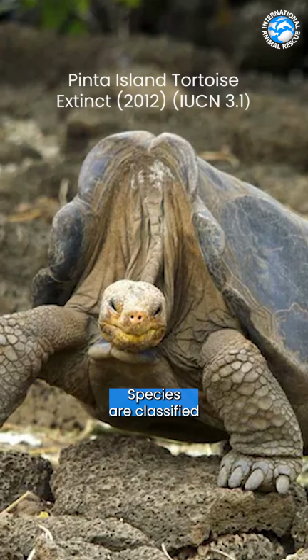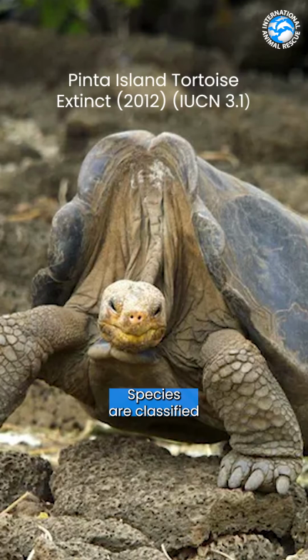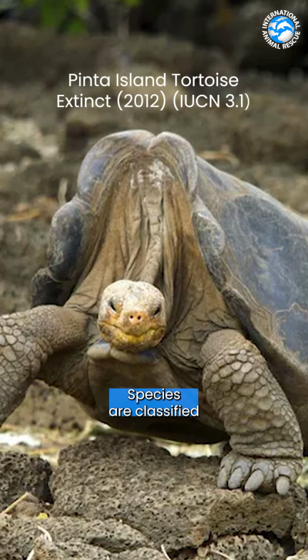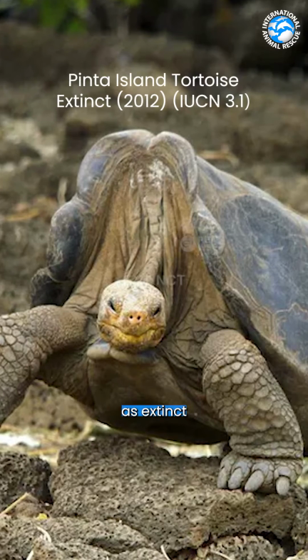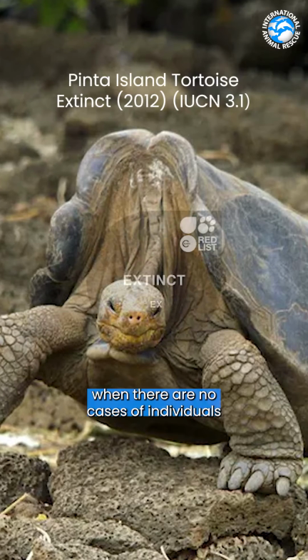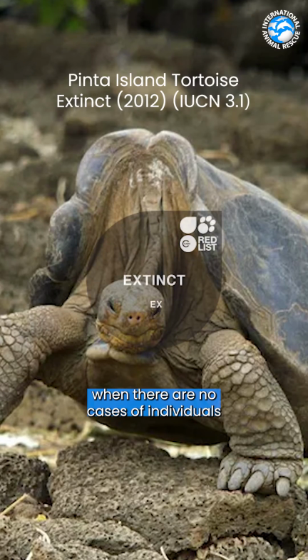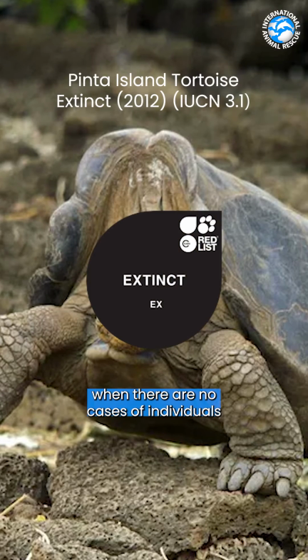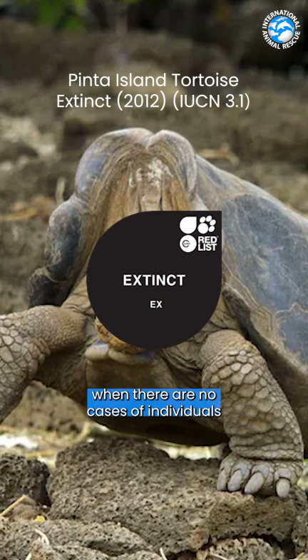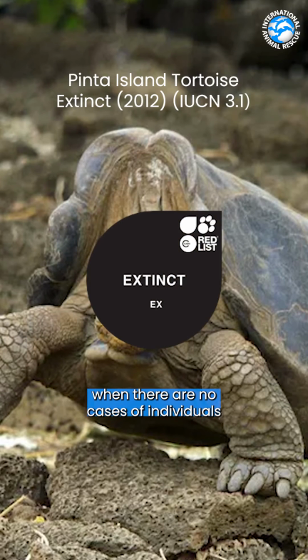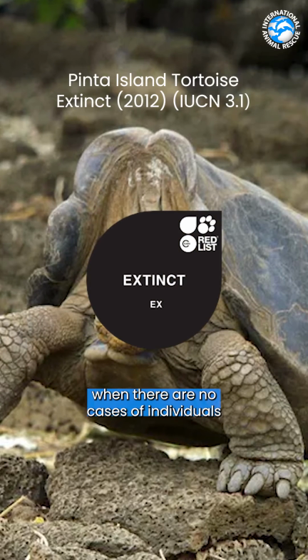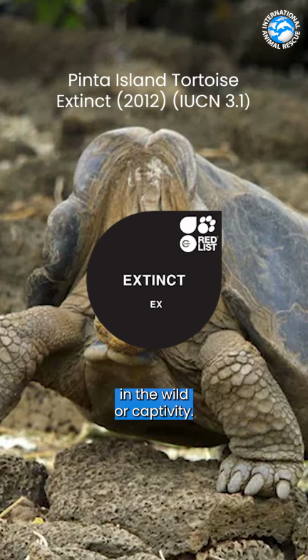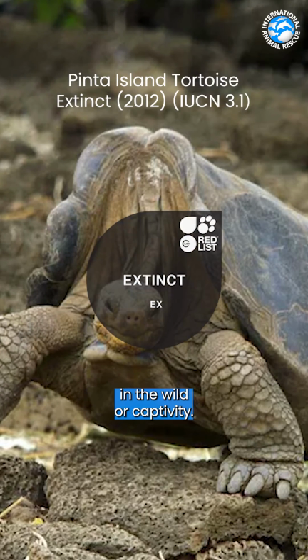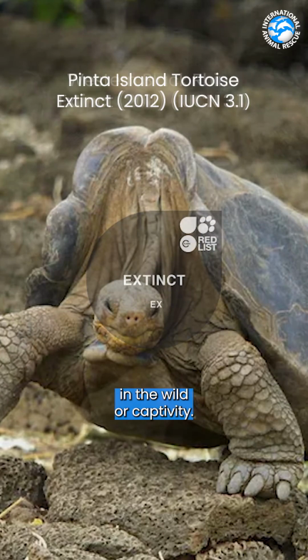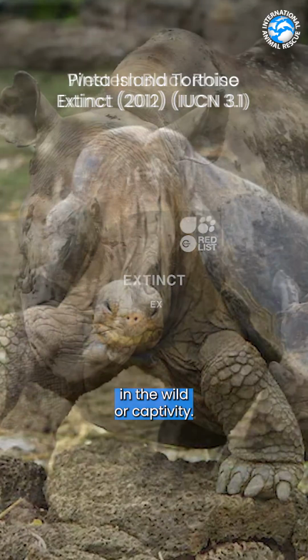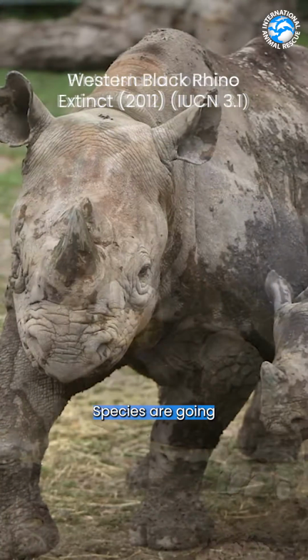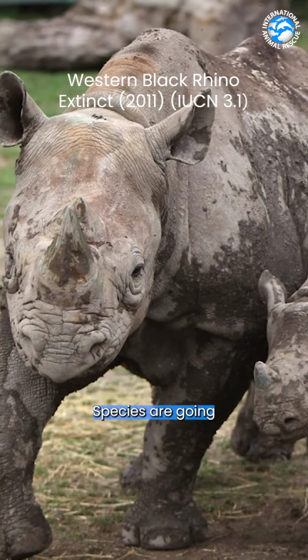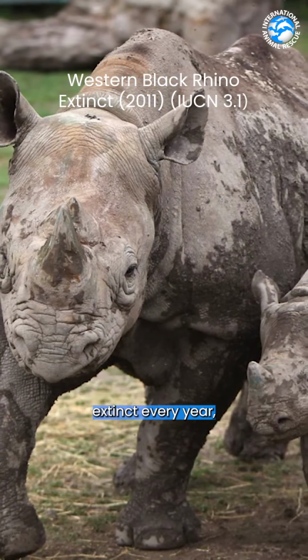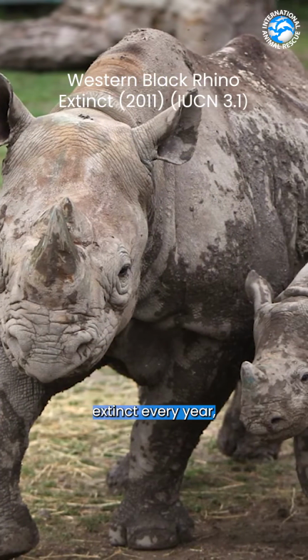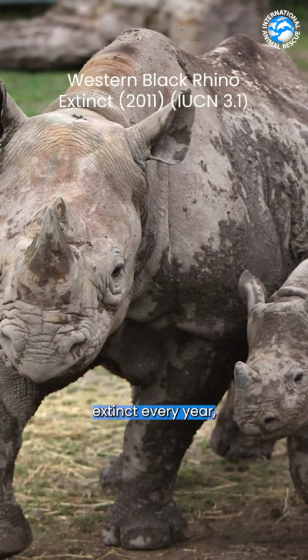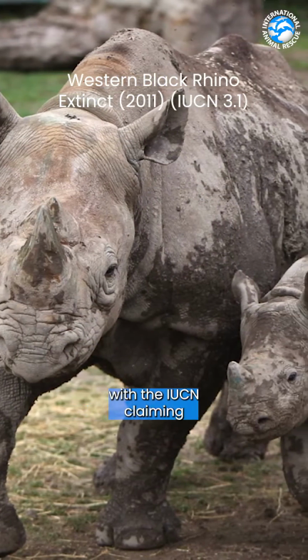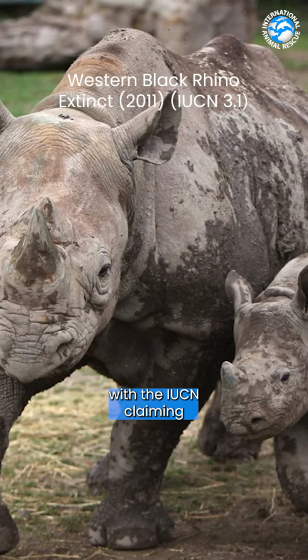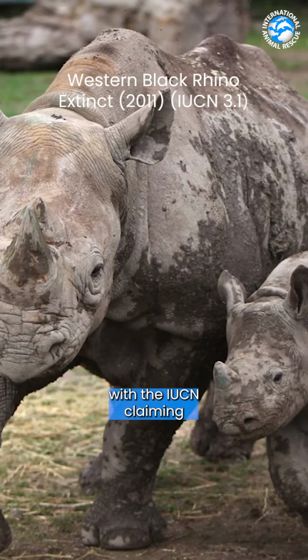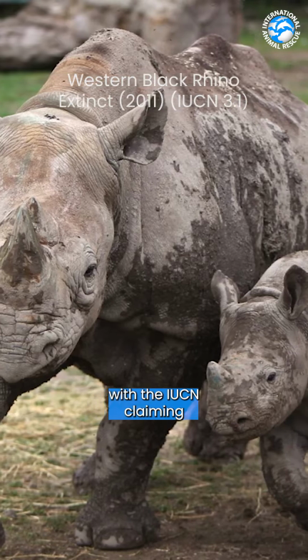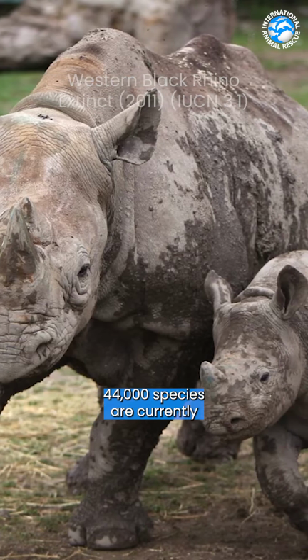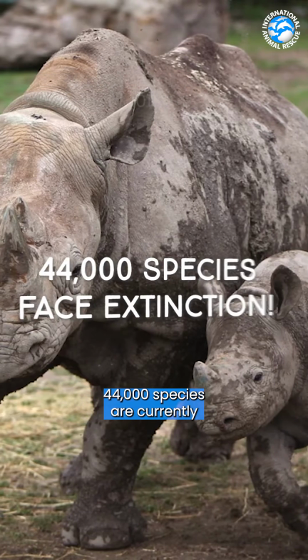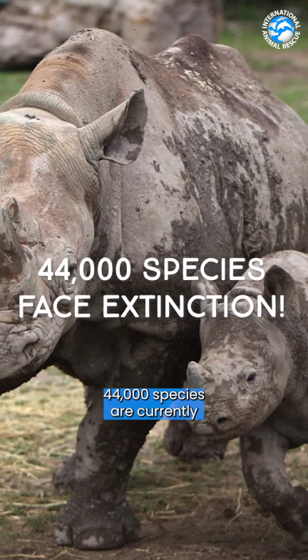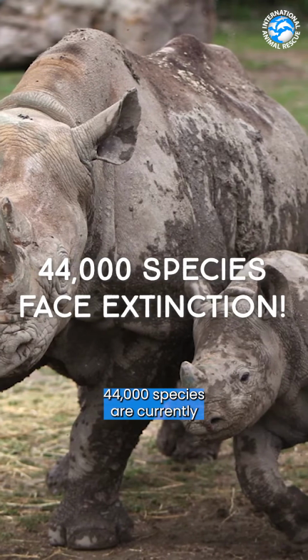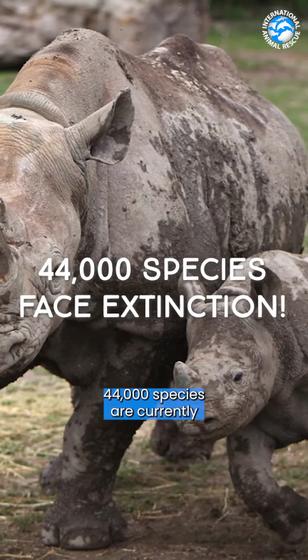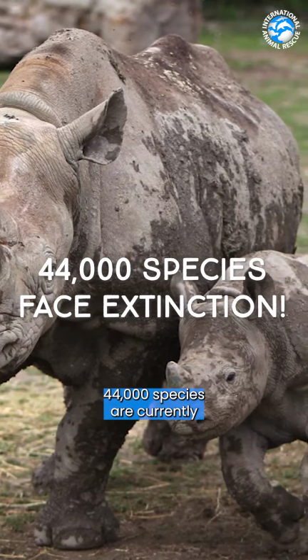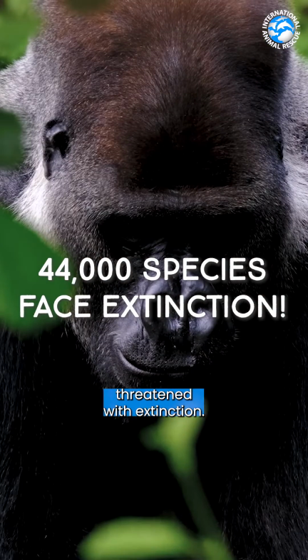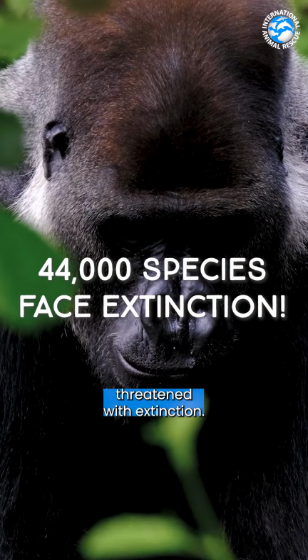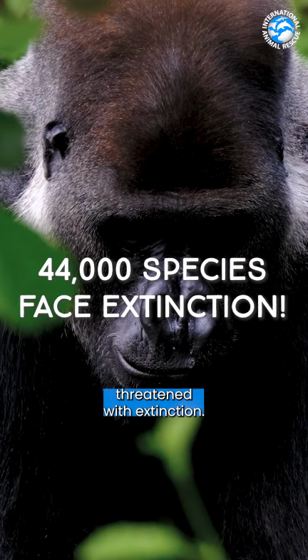Species are classified as extinct when there are no cases of individuals in the wild or captivity. Species are going extinct every year, with the IUCN claiming 44,000 species are currently threatened with extinction.